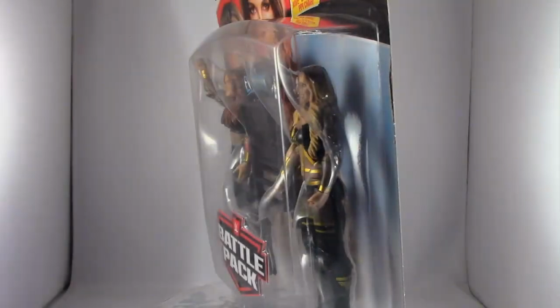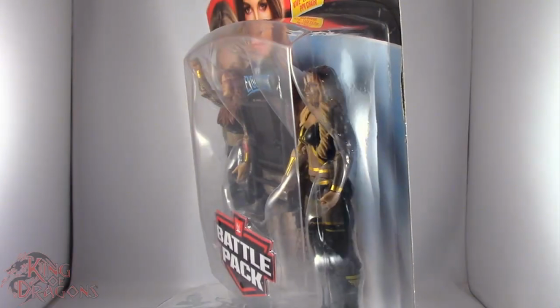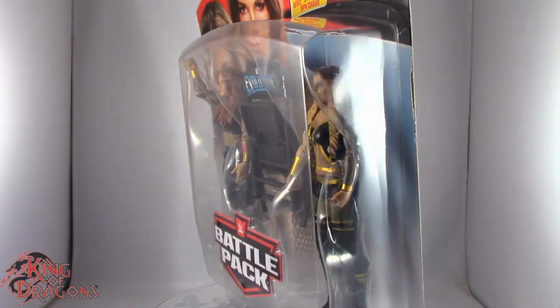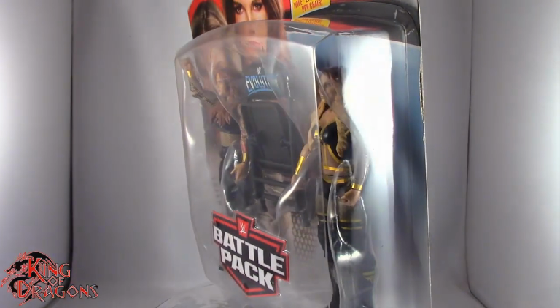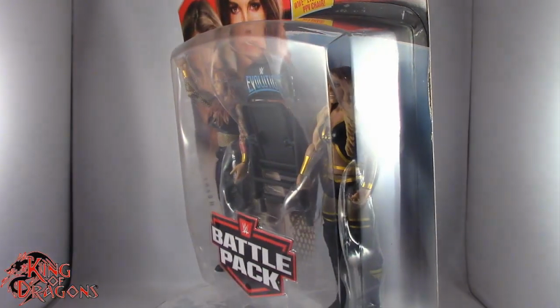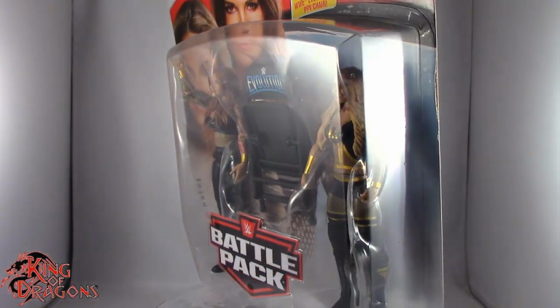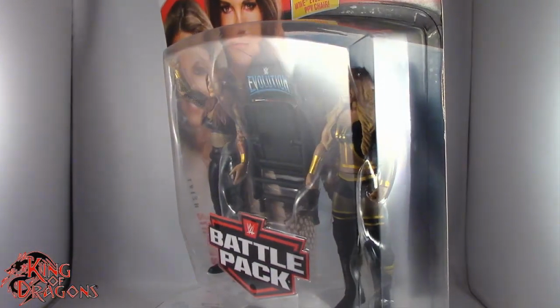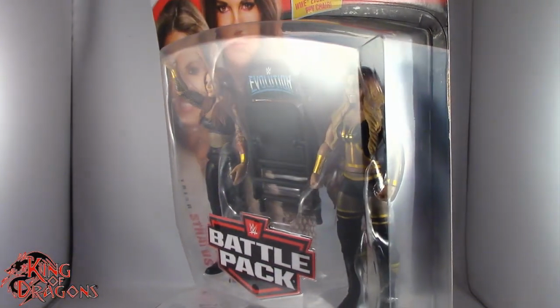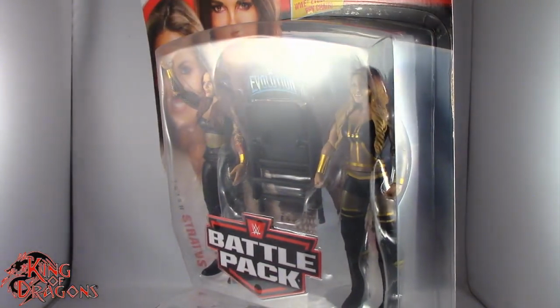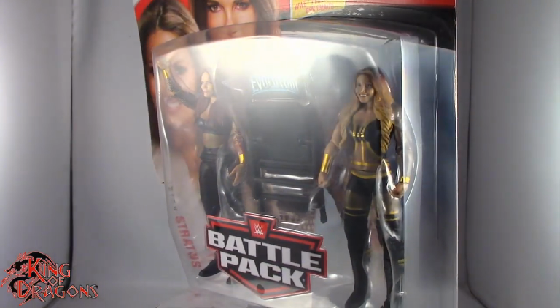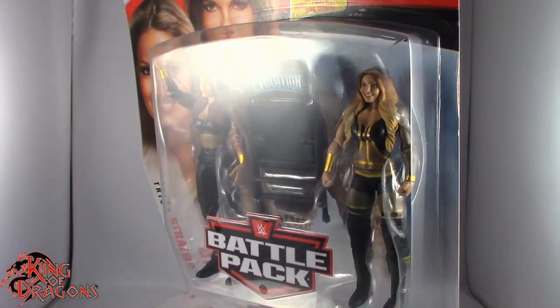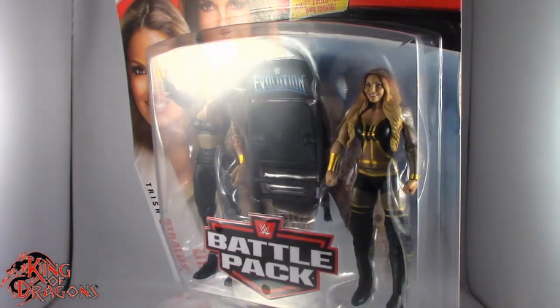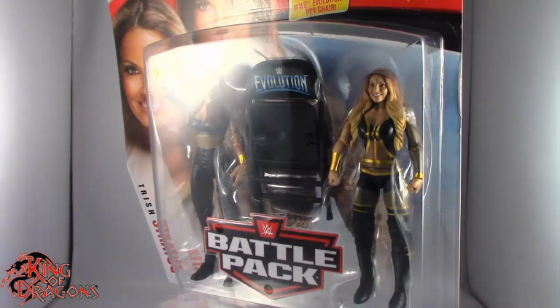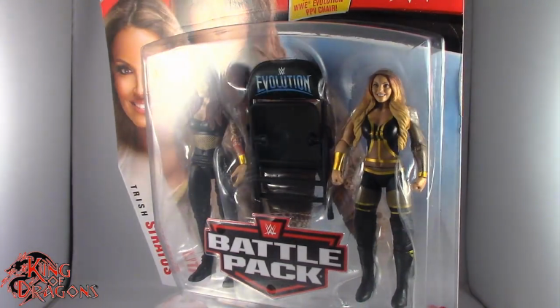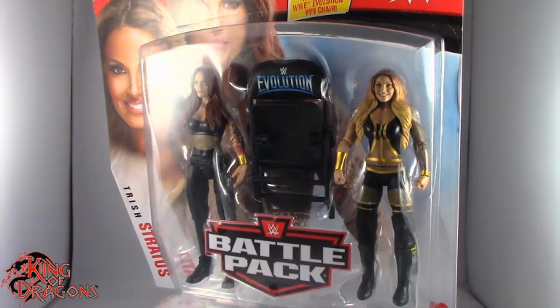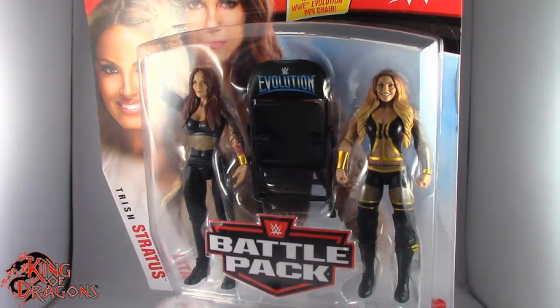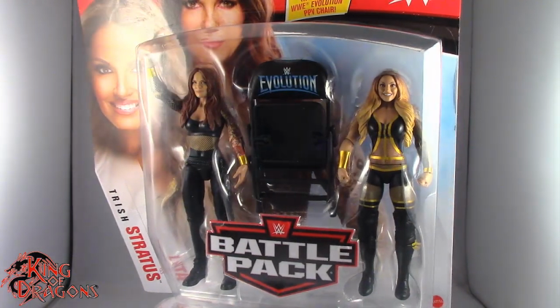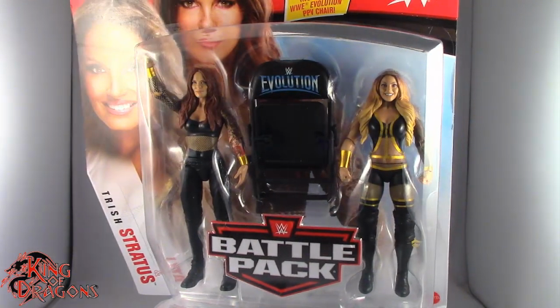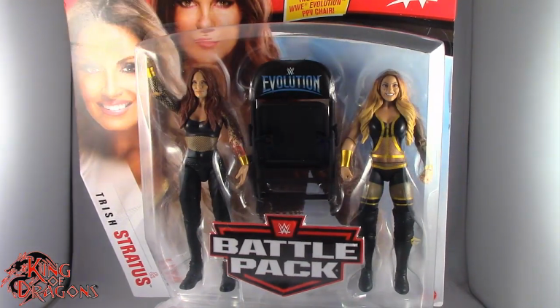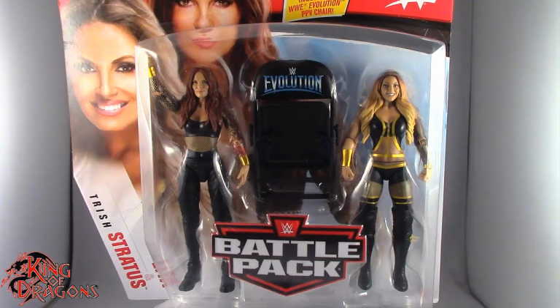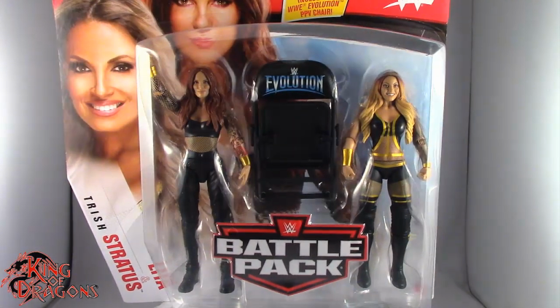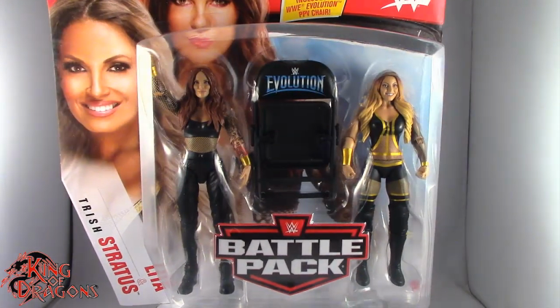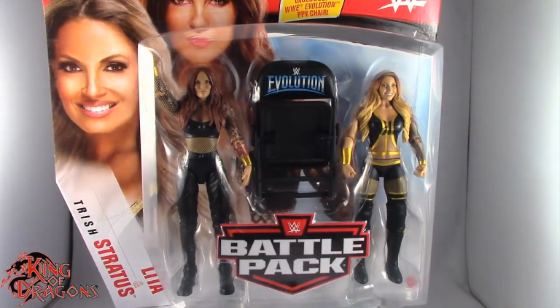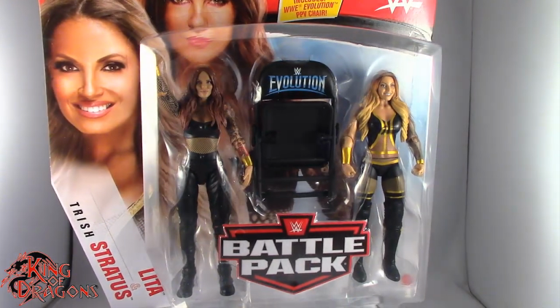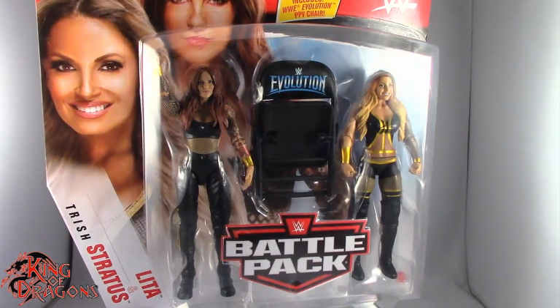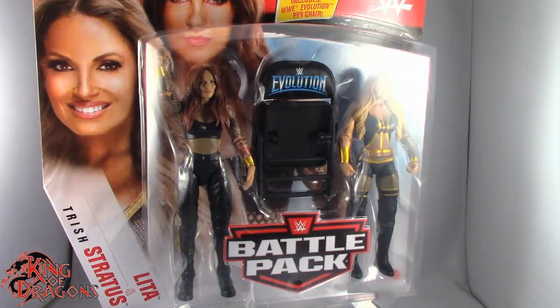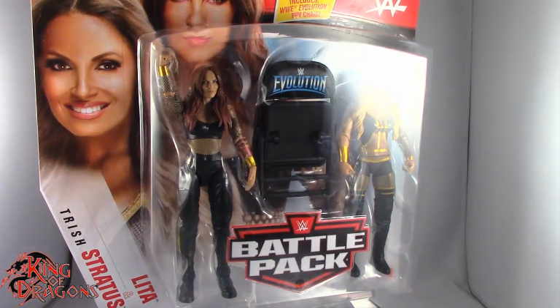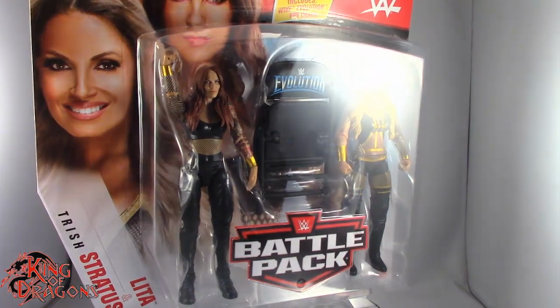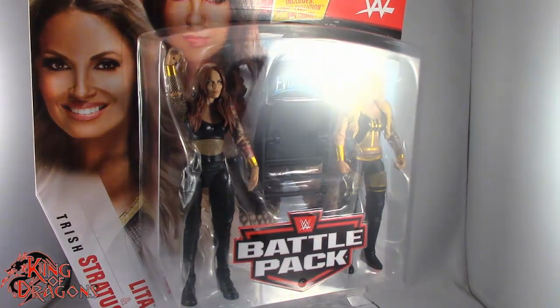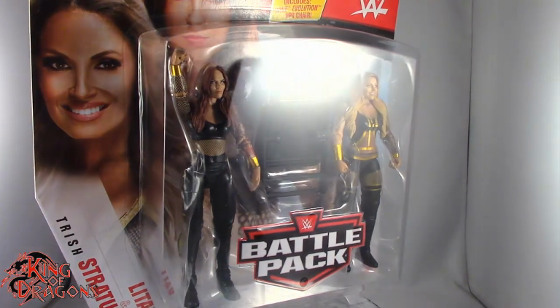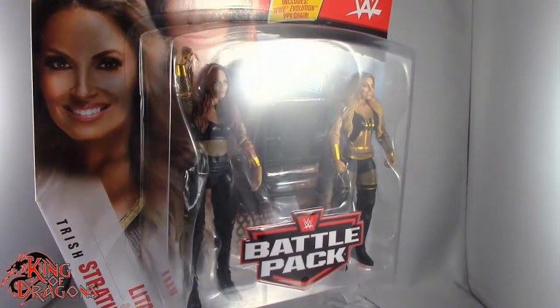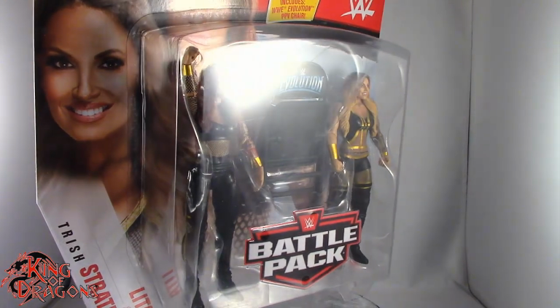What's going on everybody, King of Dragons 5000 here coming at you with another figure review. Today we'll be having a look at the Mattel WWE Battle Pack Series 64, Lita and Trish Stratus.